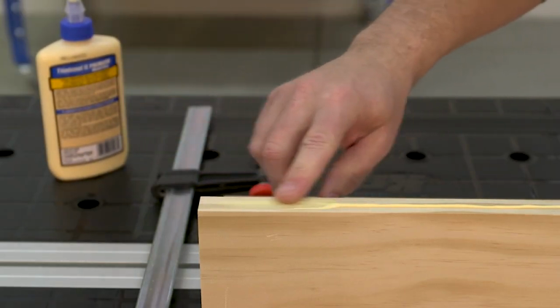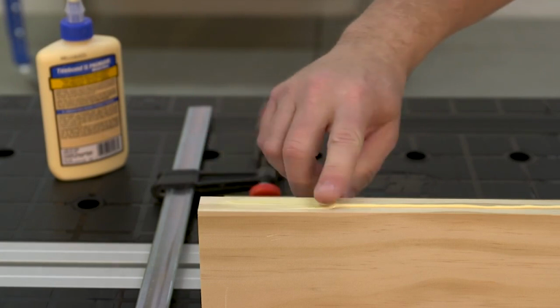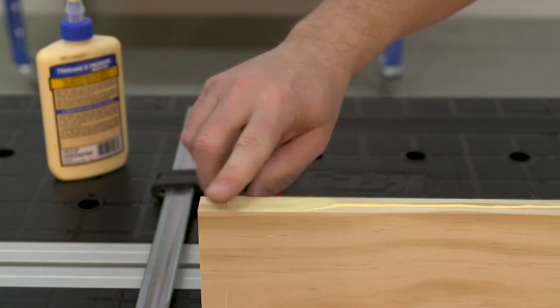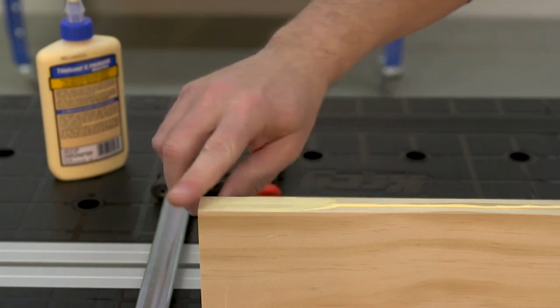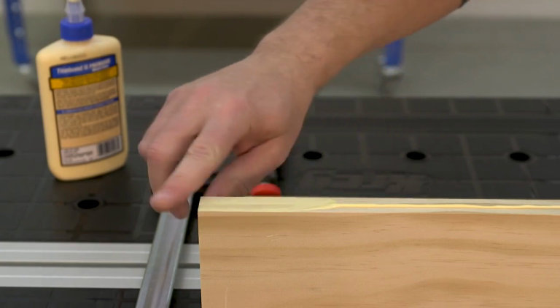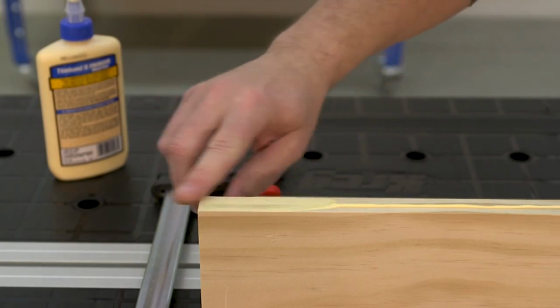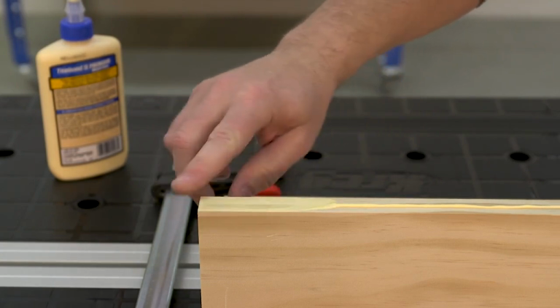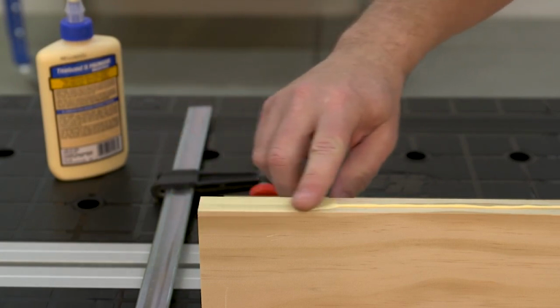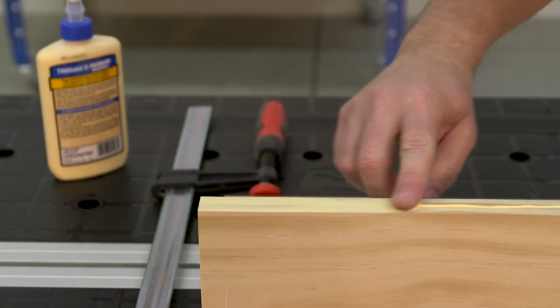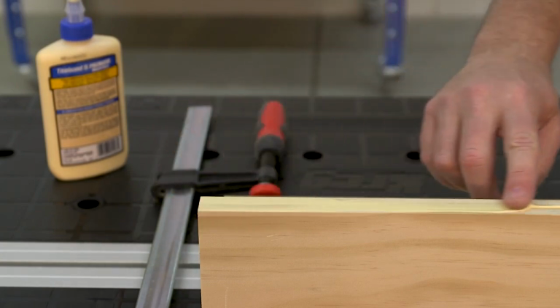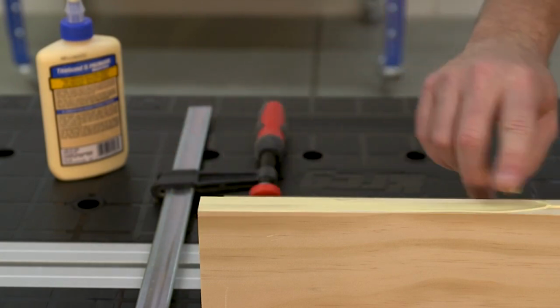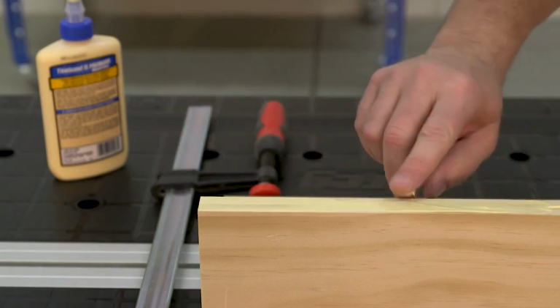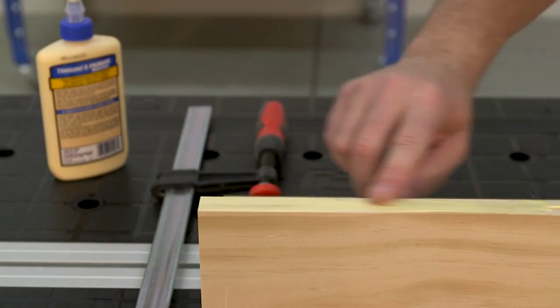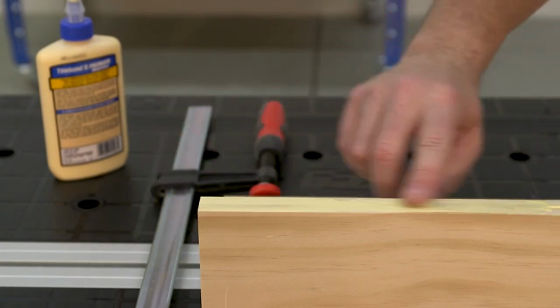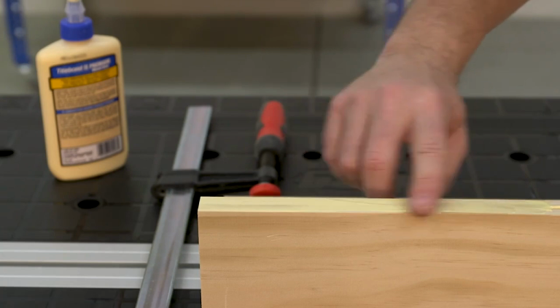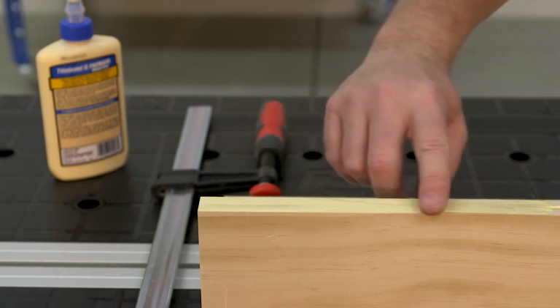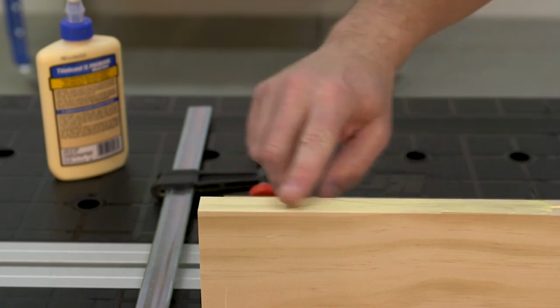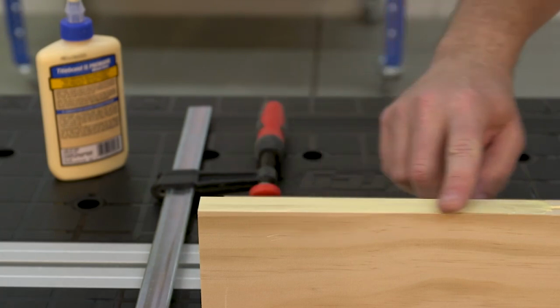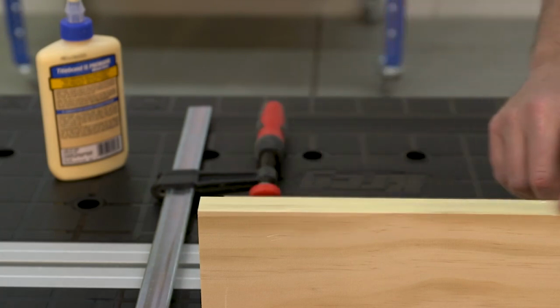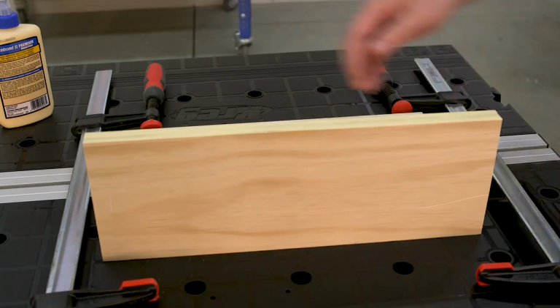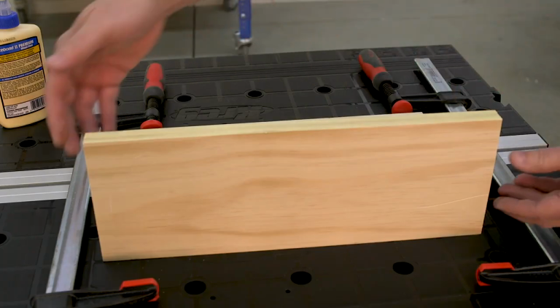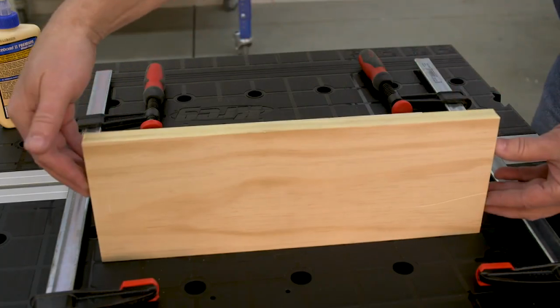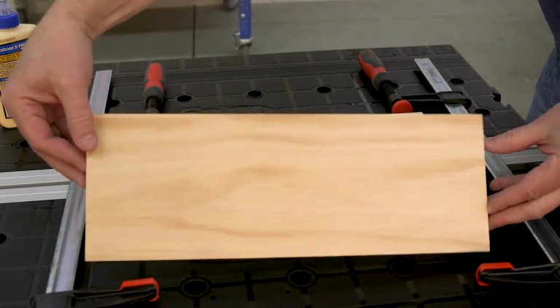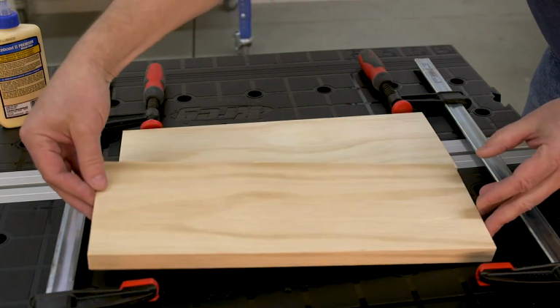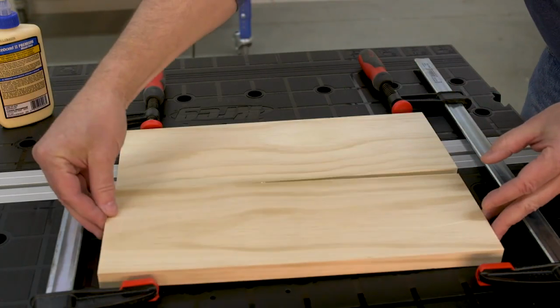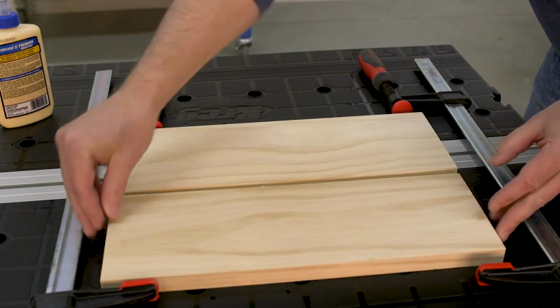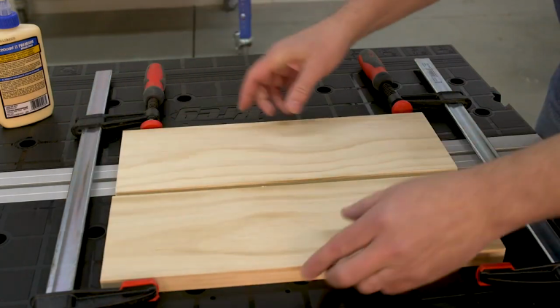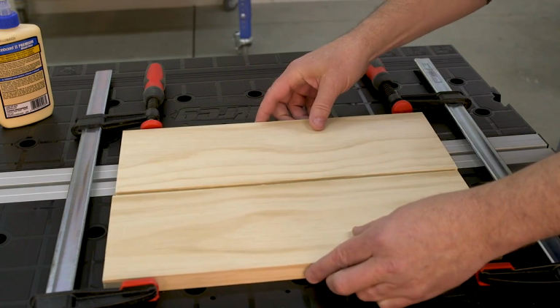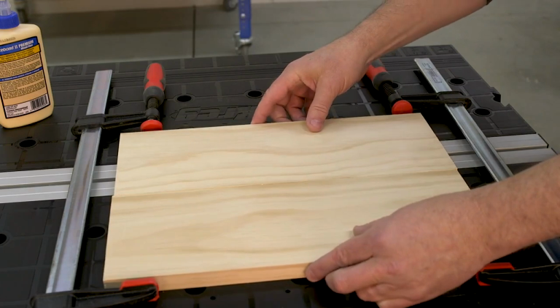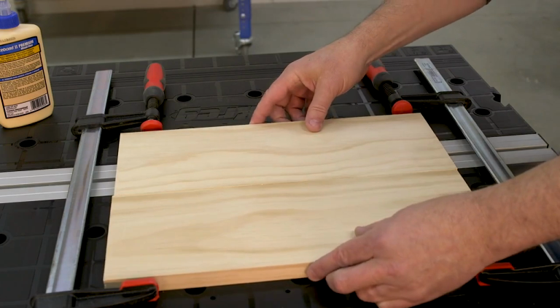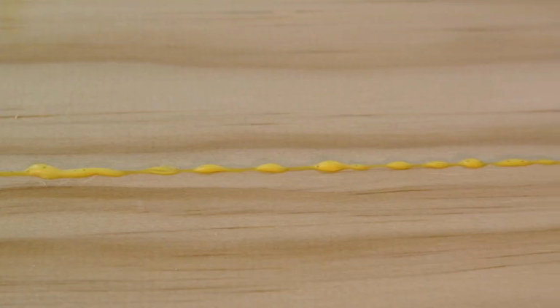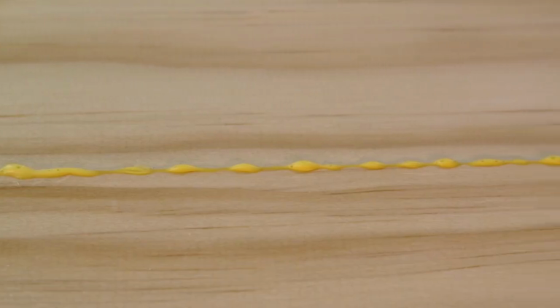When you apply wood glue, don't just run a bead — spread the glue out over the whole surface to ensure the best bond. You can use a glue brush, but a finger works fine on smaller surfaces. You don't need a thick layer, just a thin film.